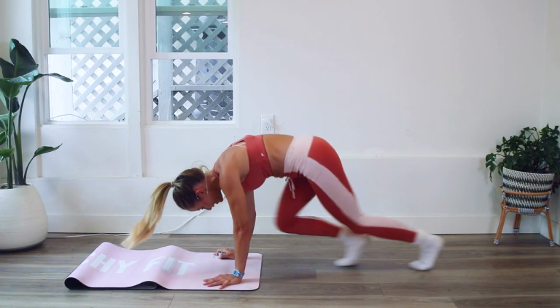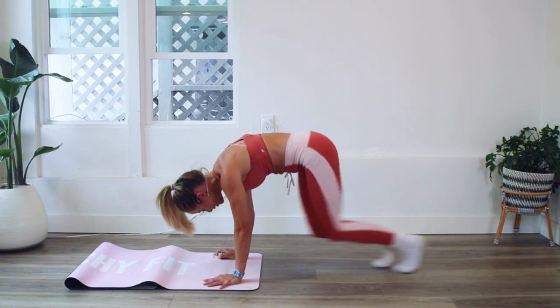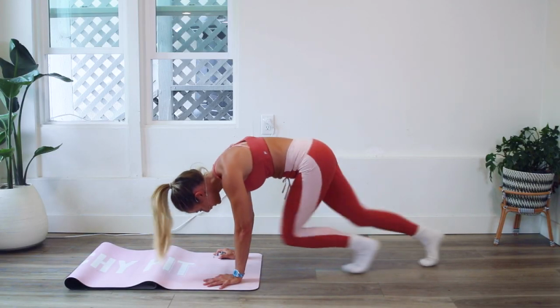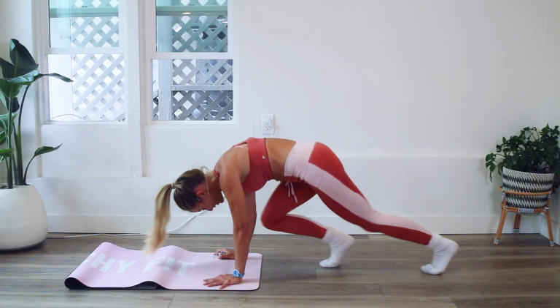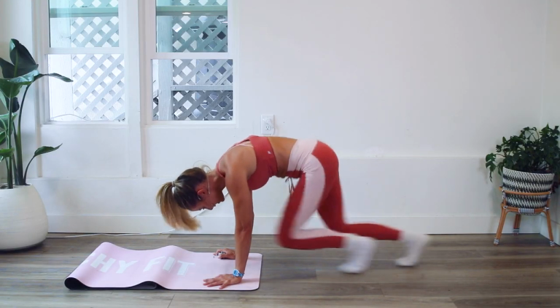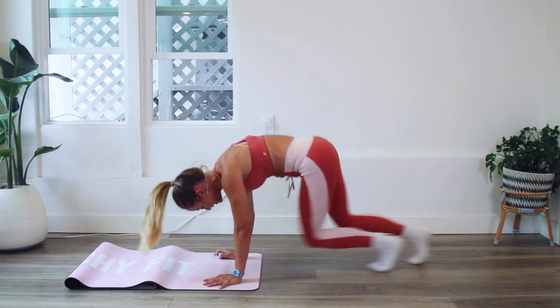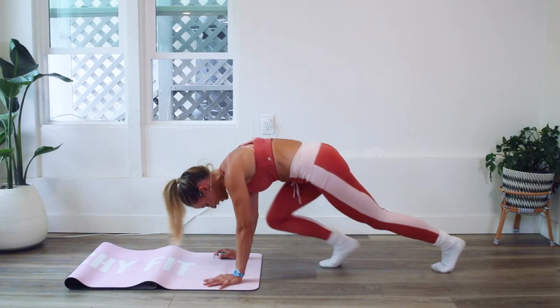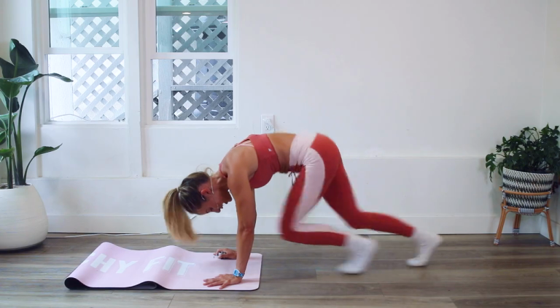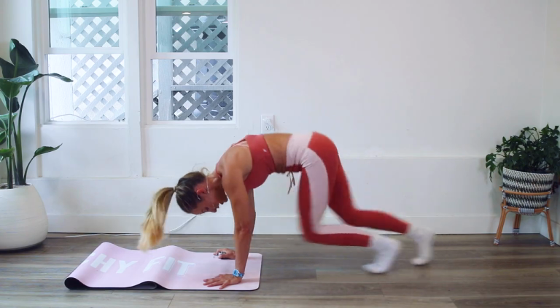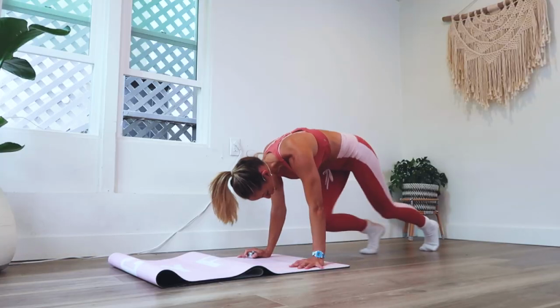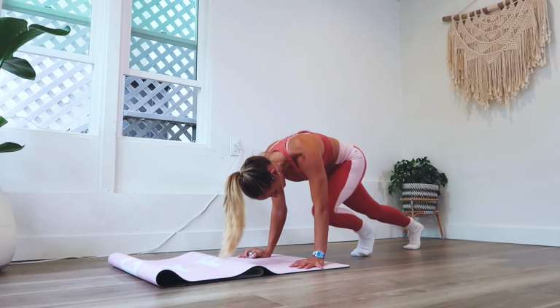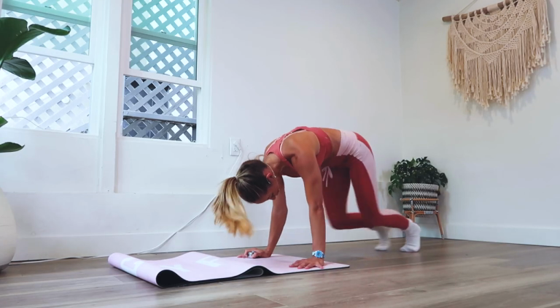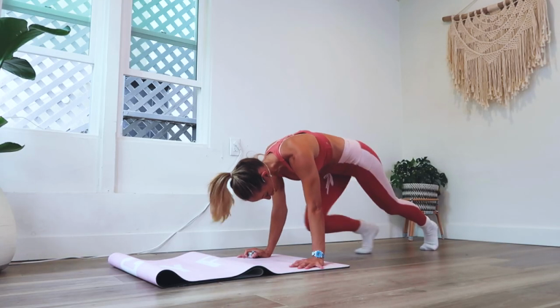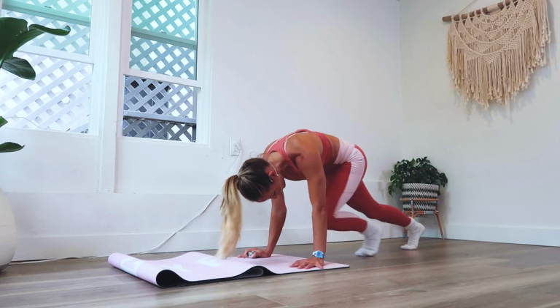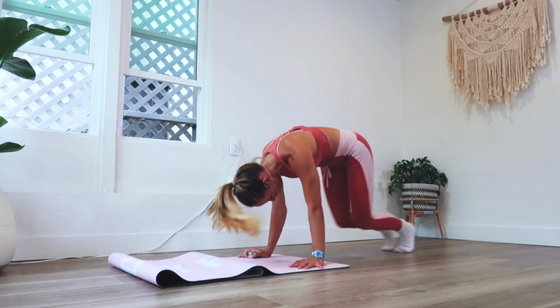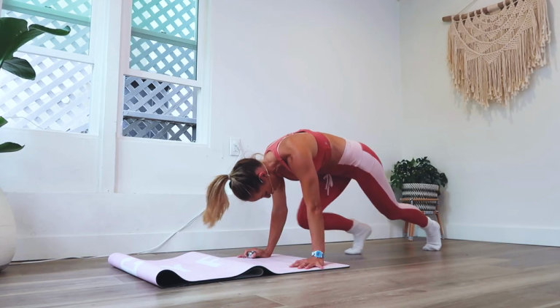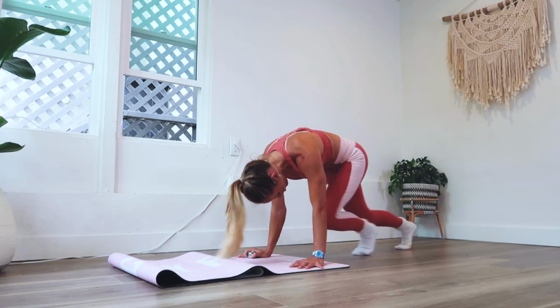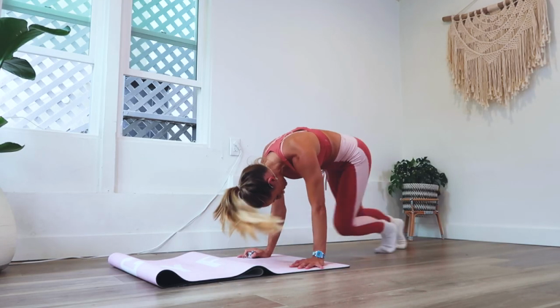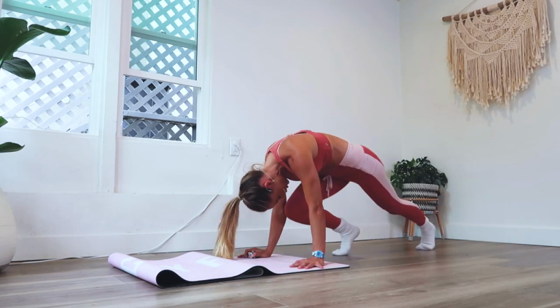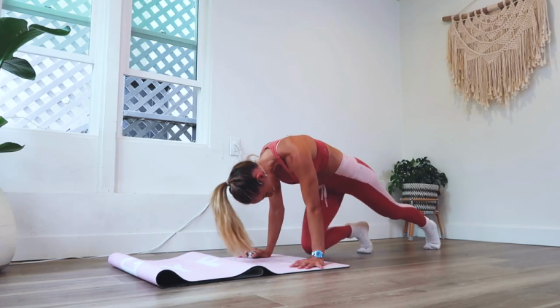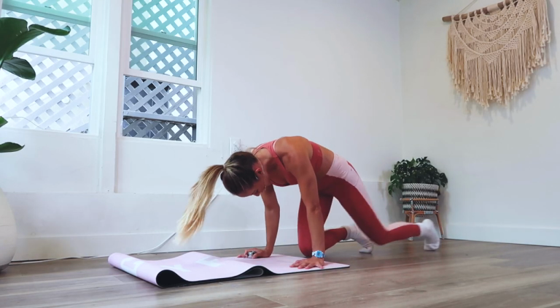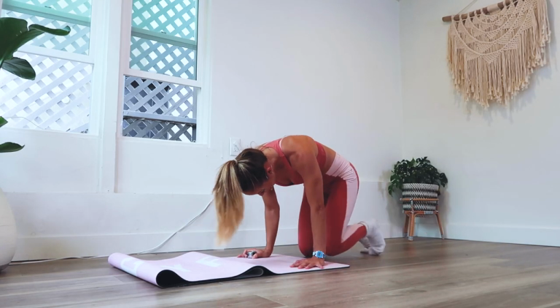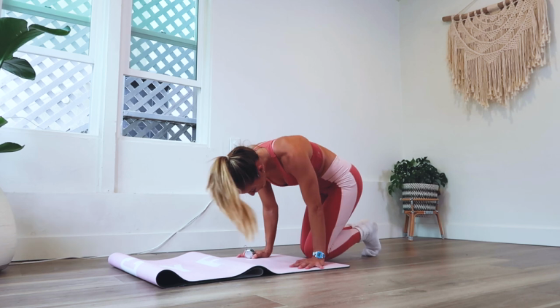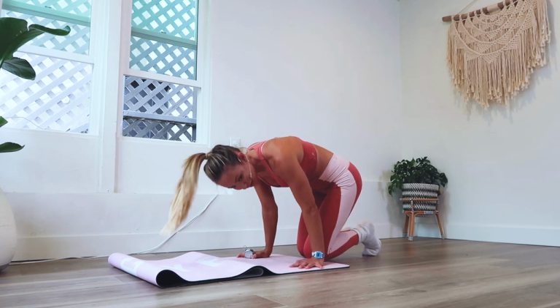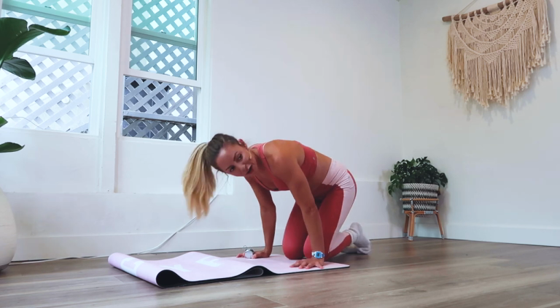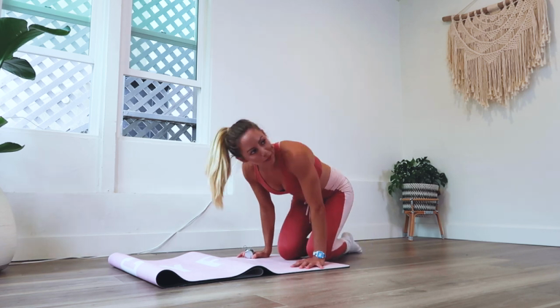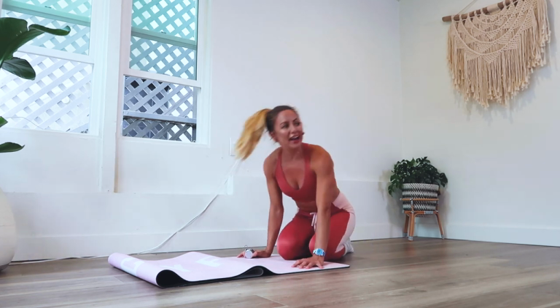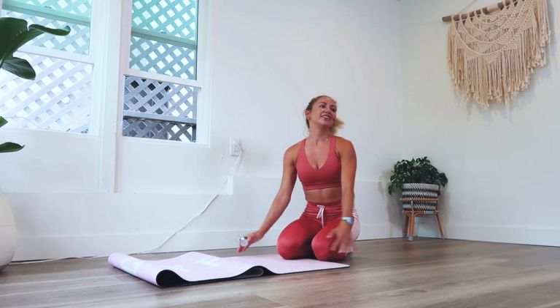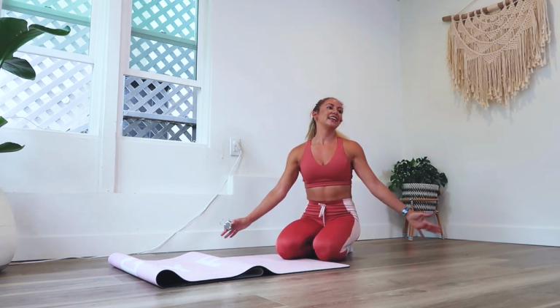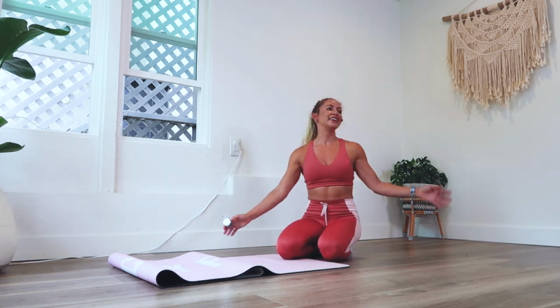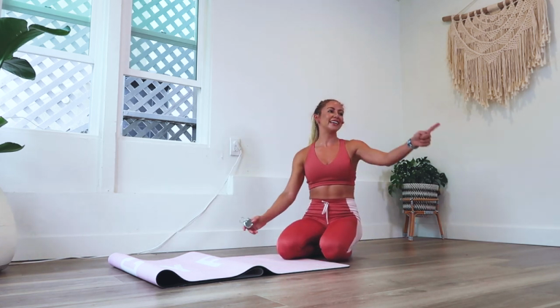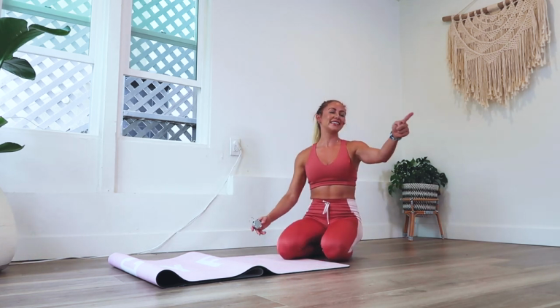We're getting to our last 10, 9, 8, 7, 6, 5, 4, 3, 2, and 100. You did it.